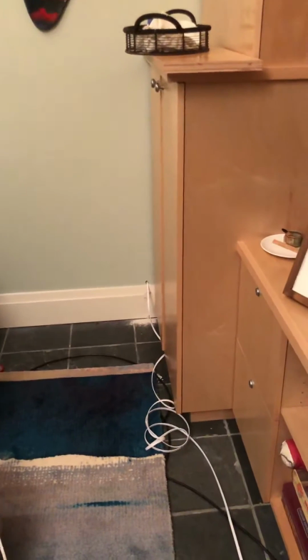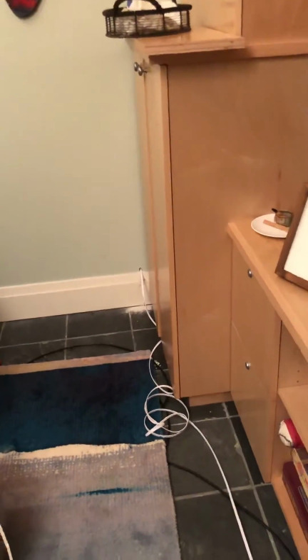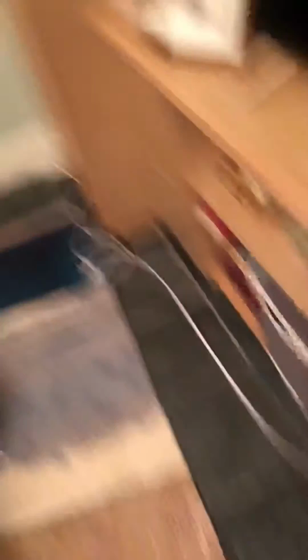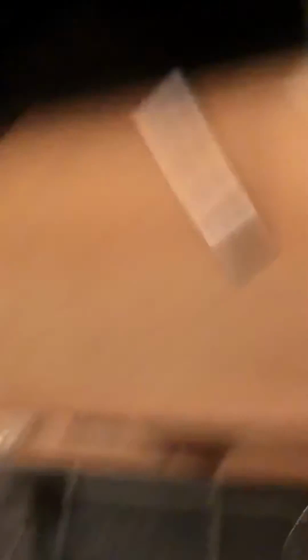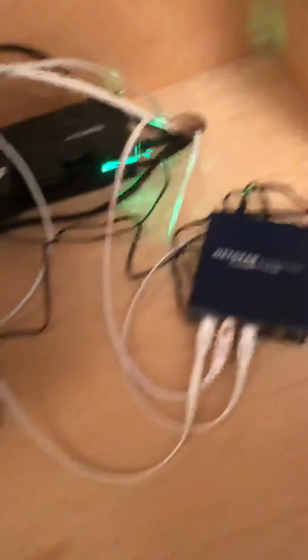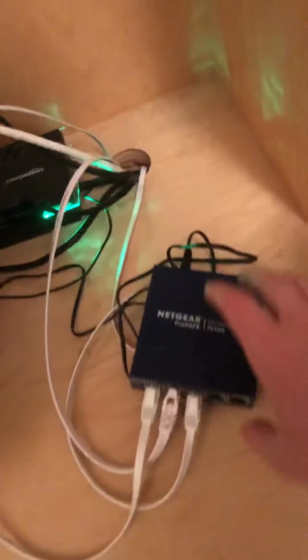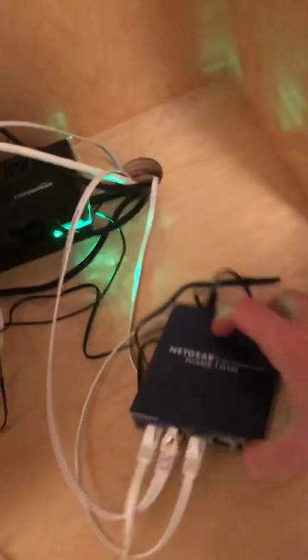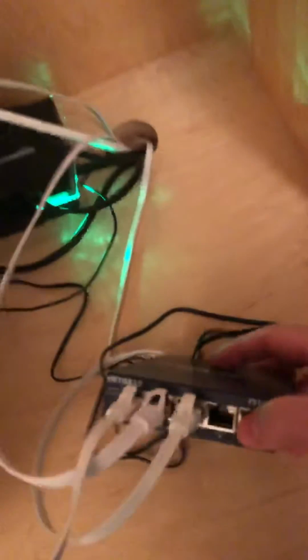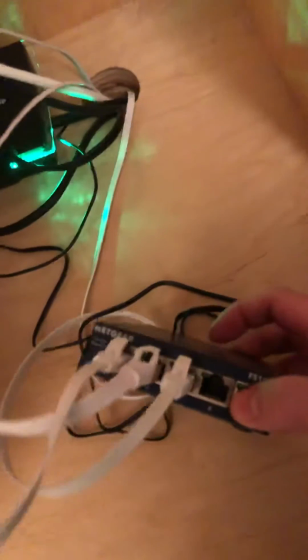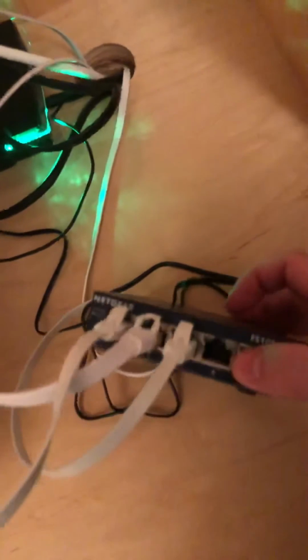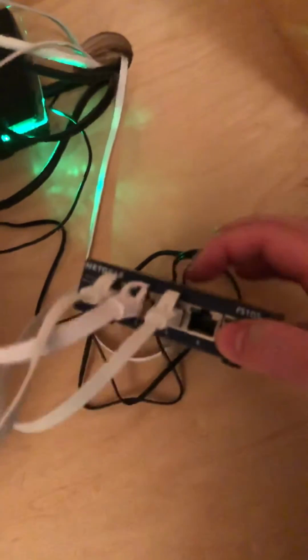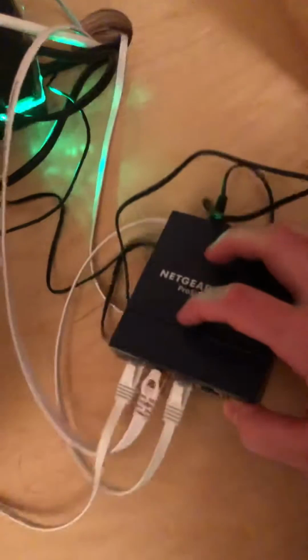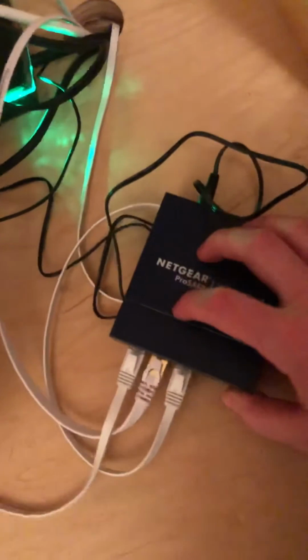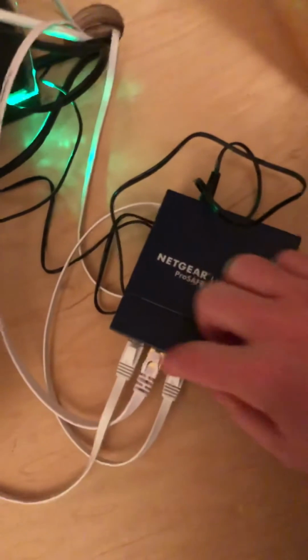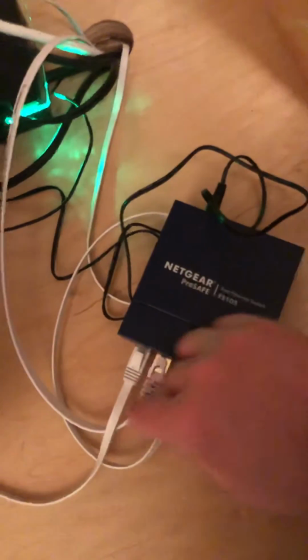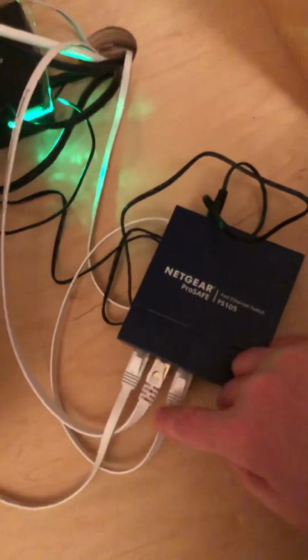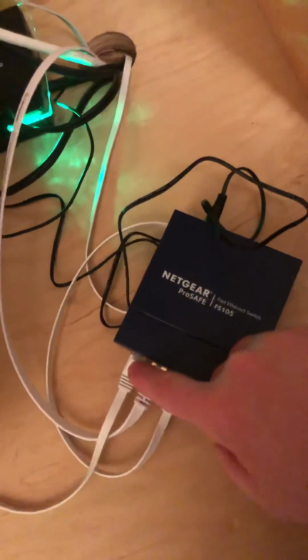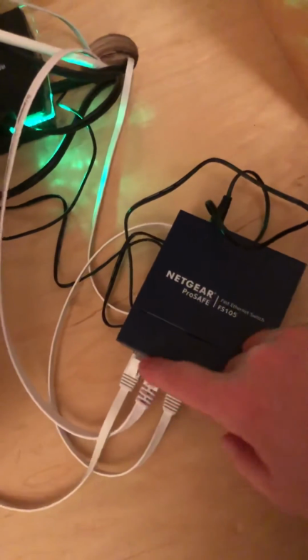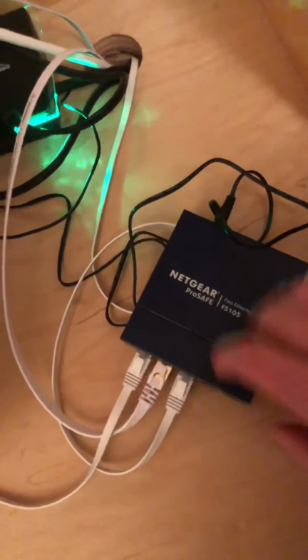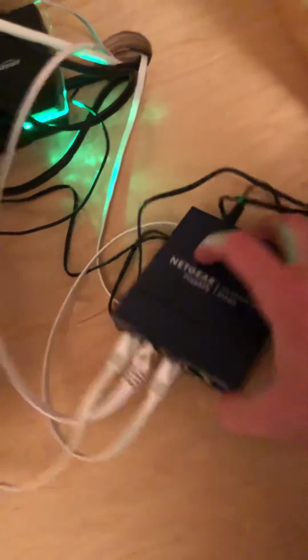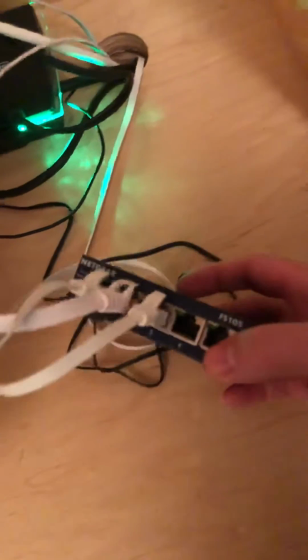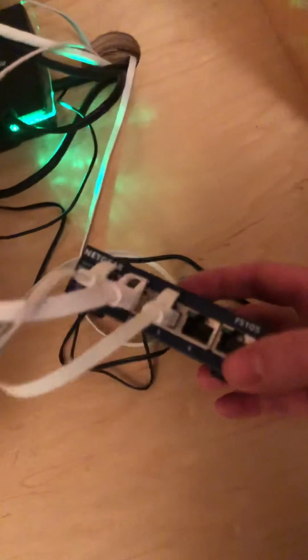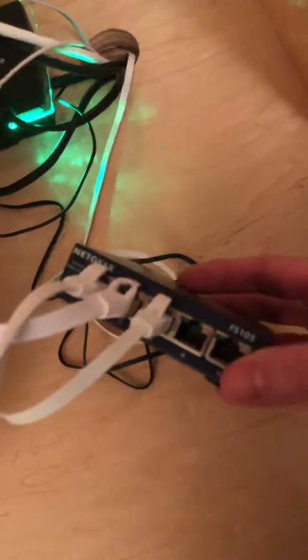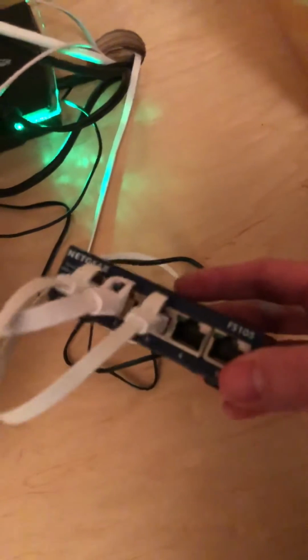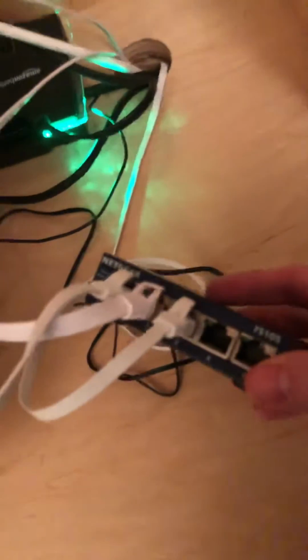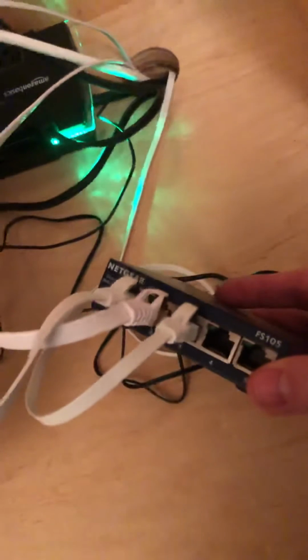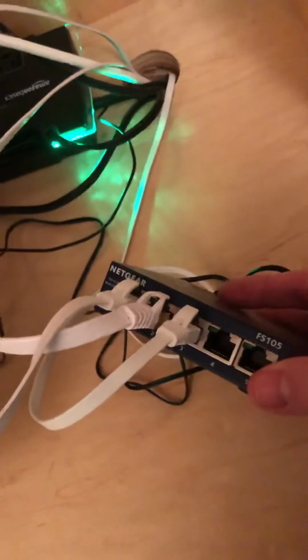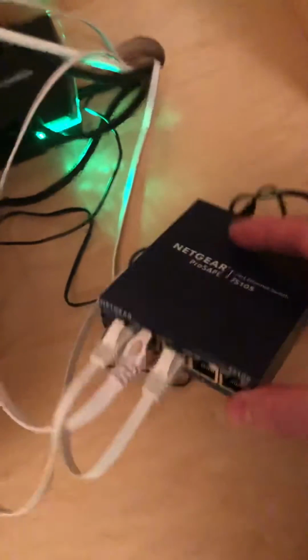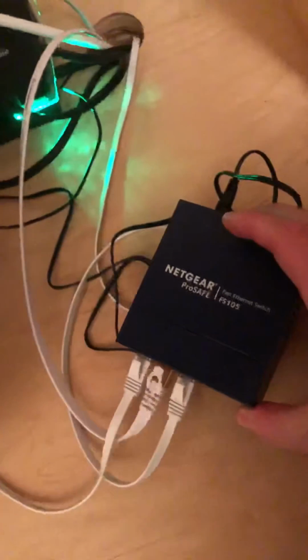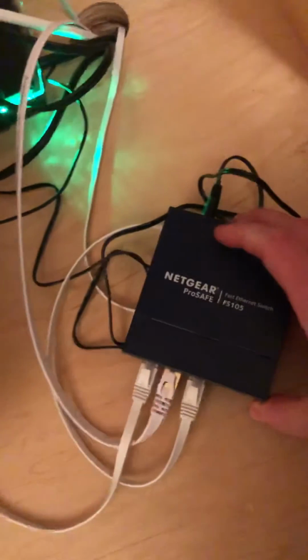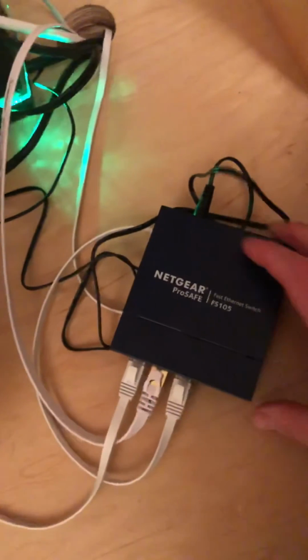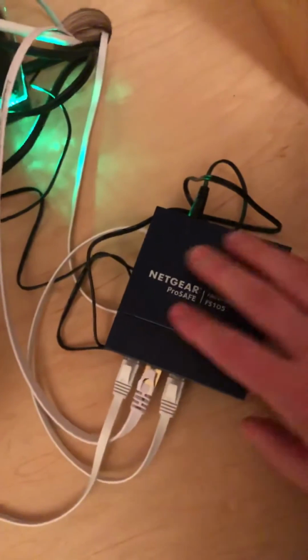It worked fine right out of the box. Basically, this takes an input and then outputs to other devices. Interestingly enough, it doesn't matter where you plug the input in, so it's kind of smart in that way.